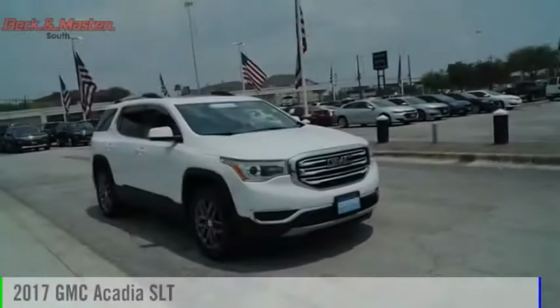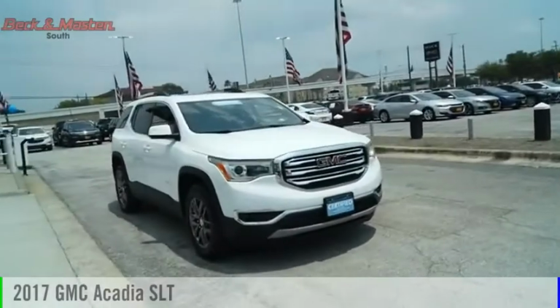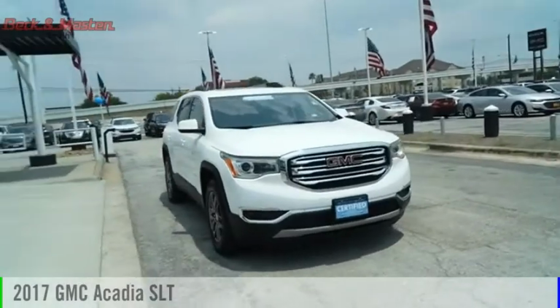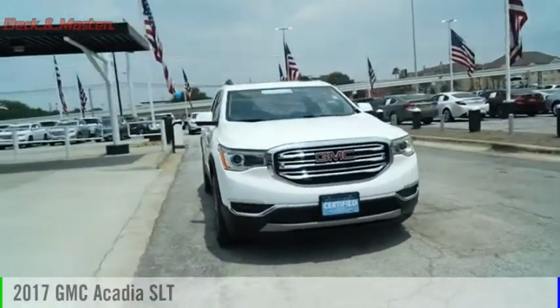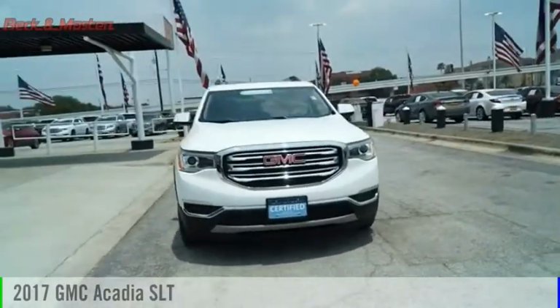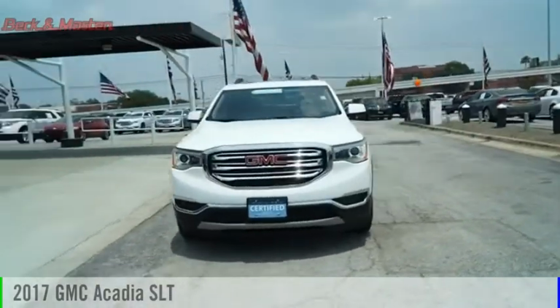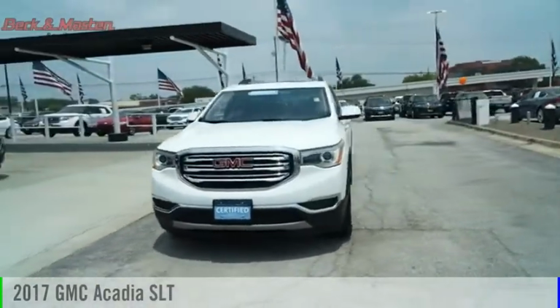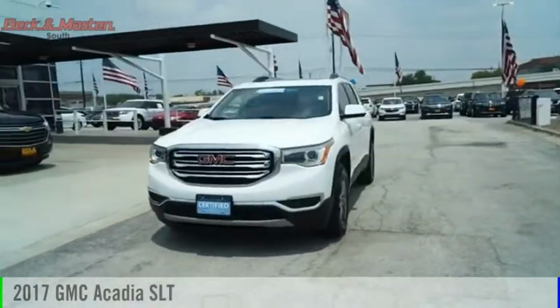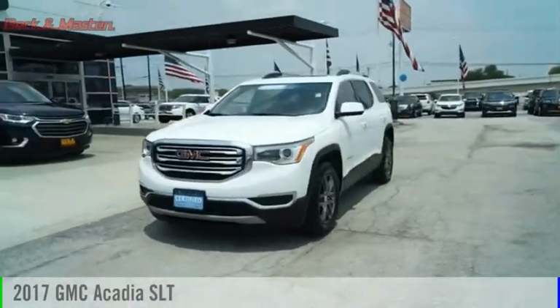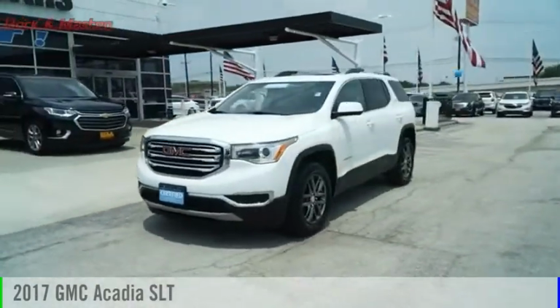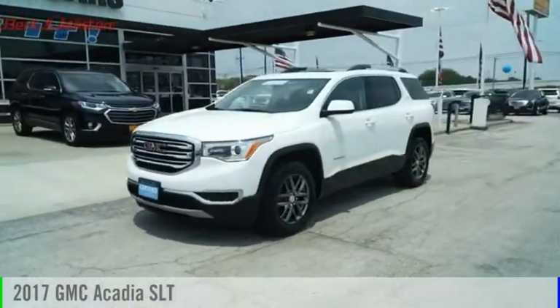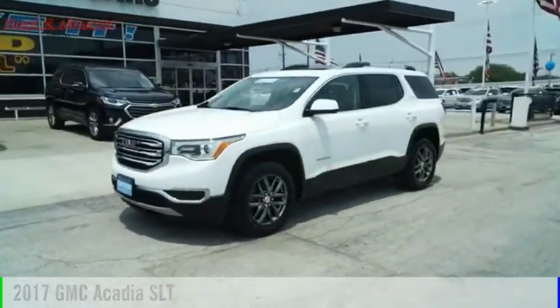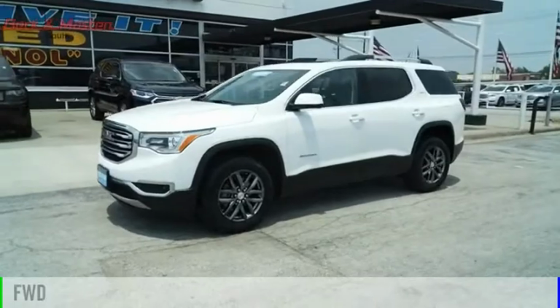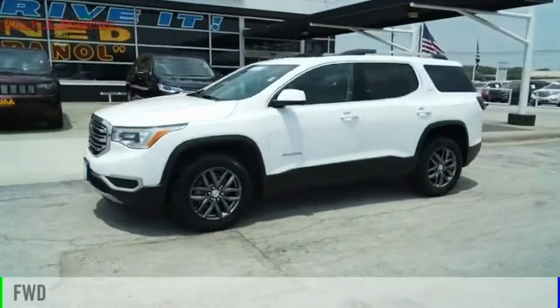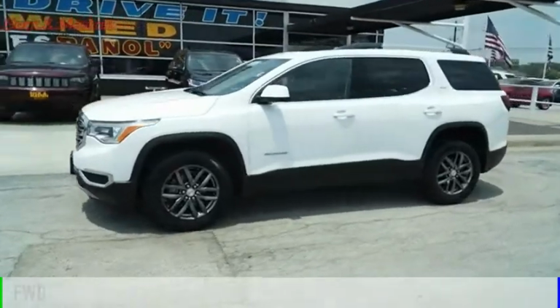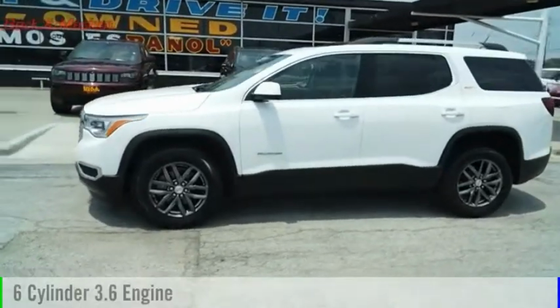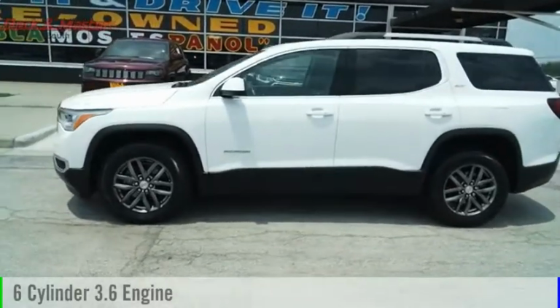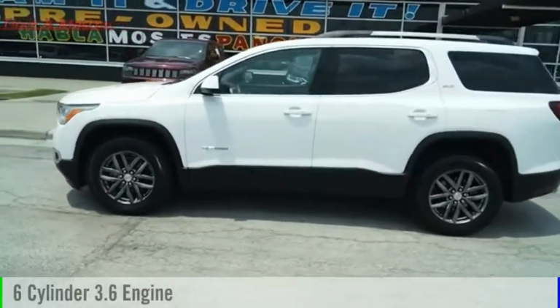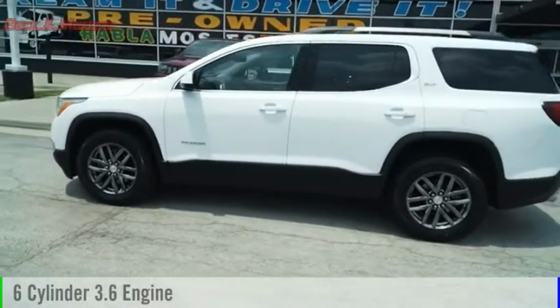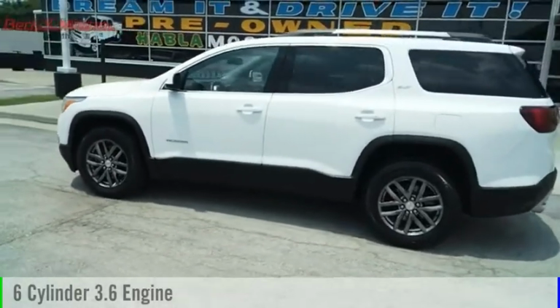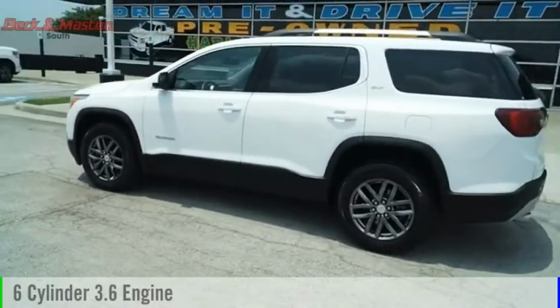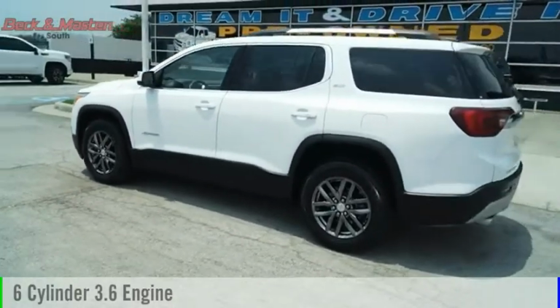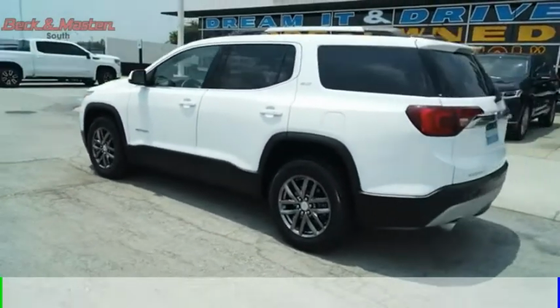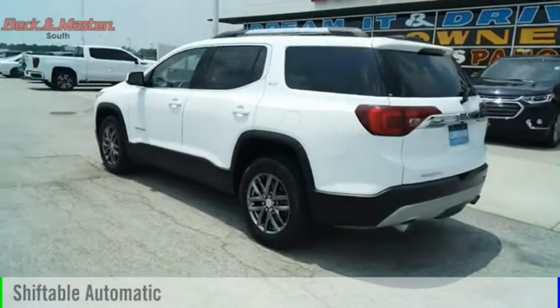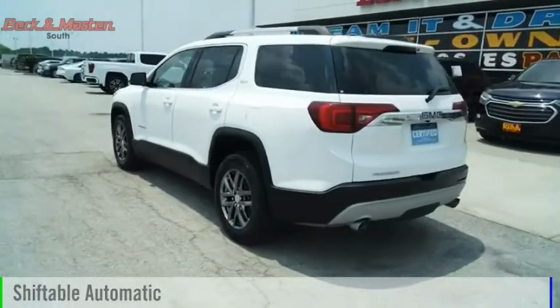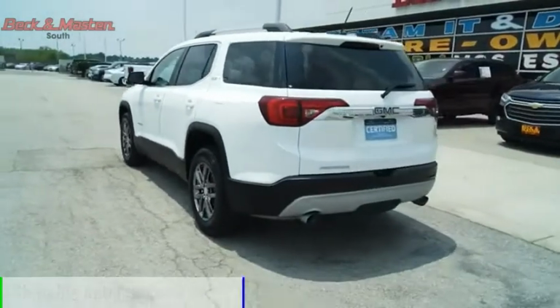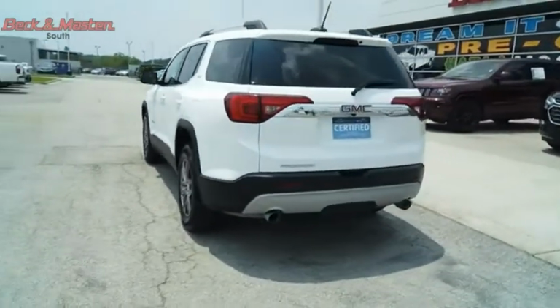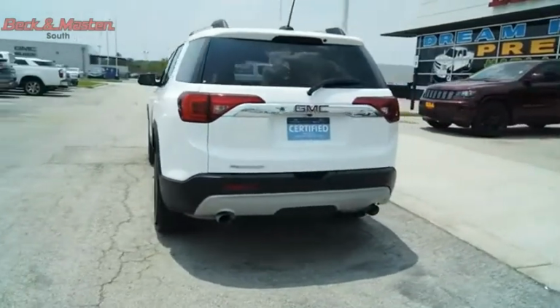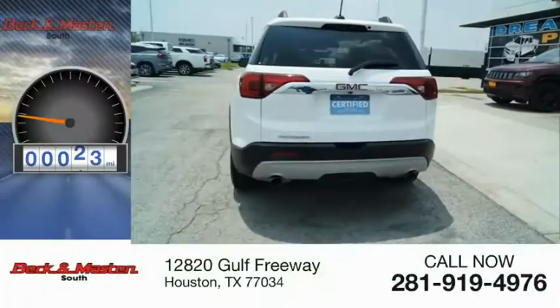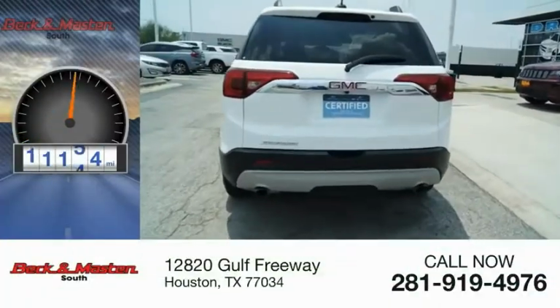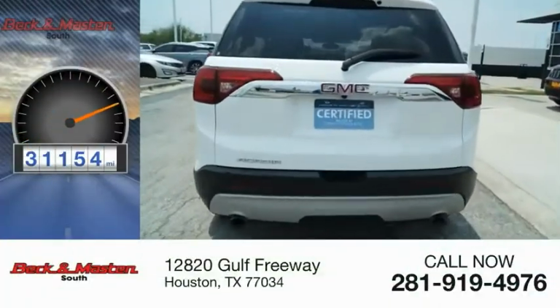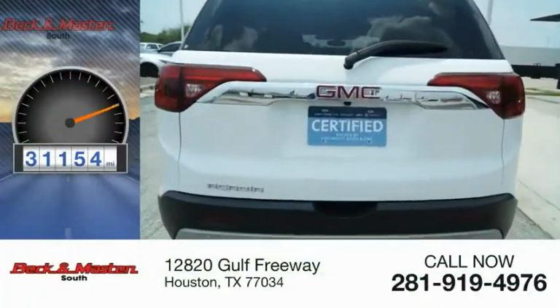We are pleased to show you the 2017 Acadia. This vehicle is powered by a front-wheel drive, six-cylinder, 3.6-liter engine, and comes with an automatic transmission. This vehicle has less than 35,000 miles.